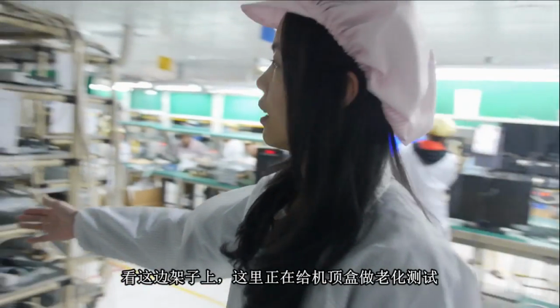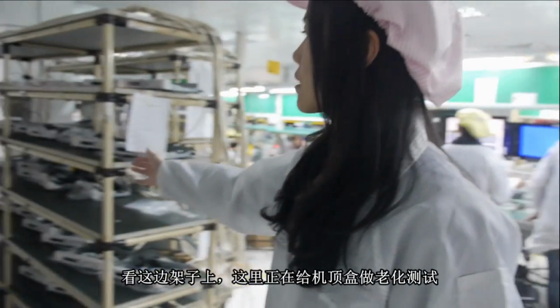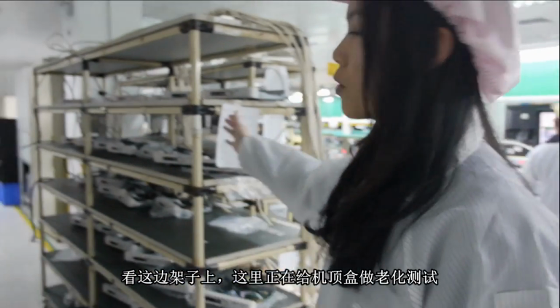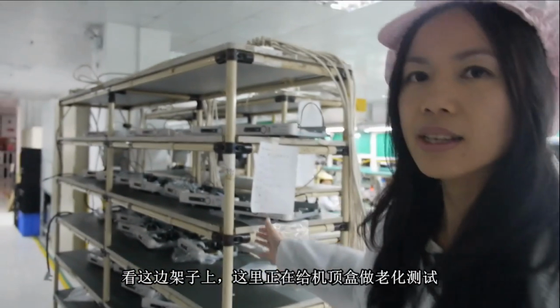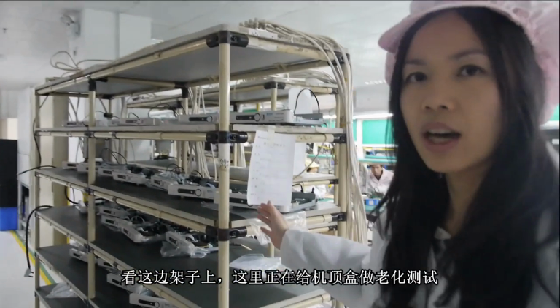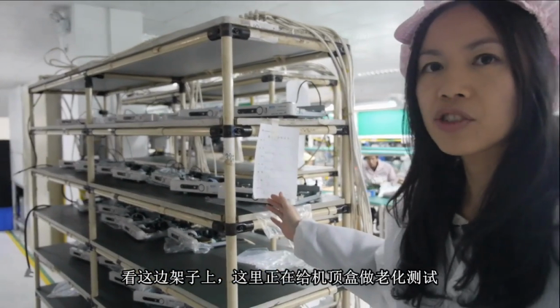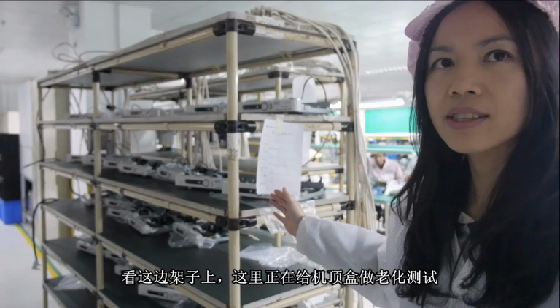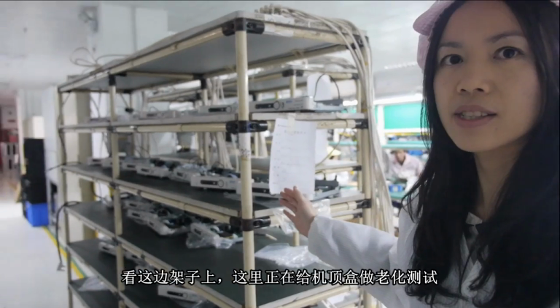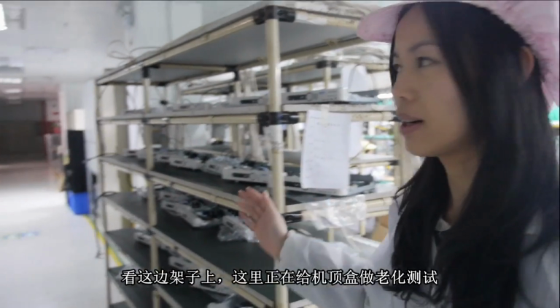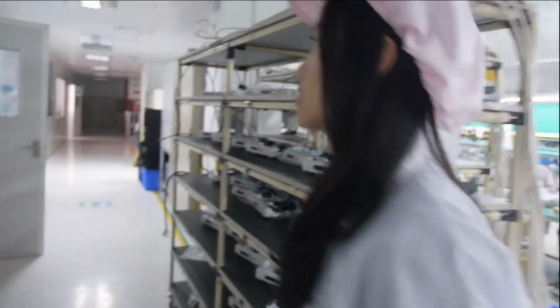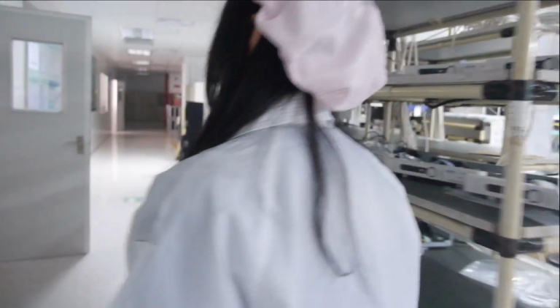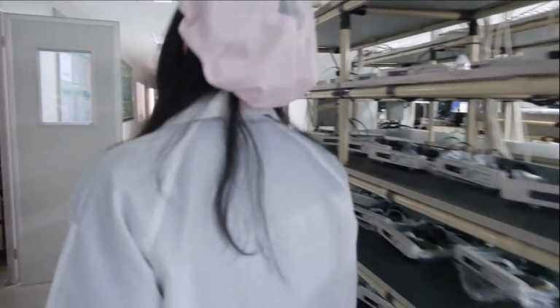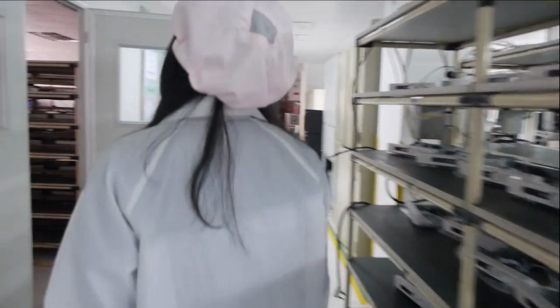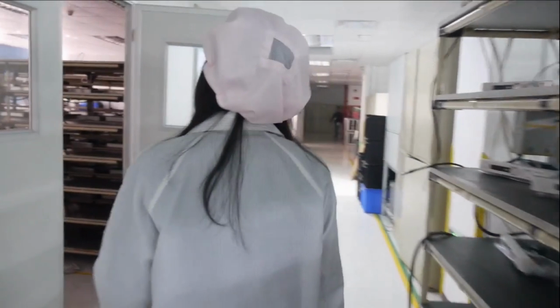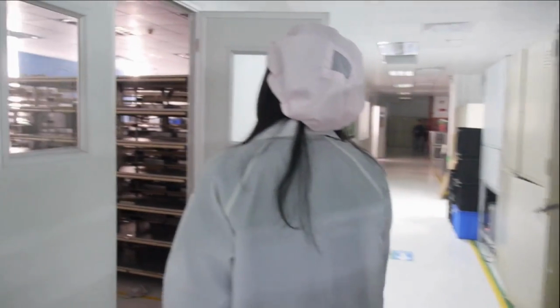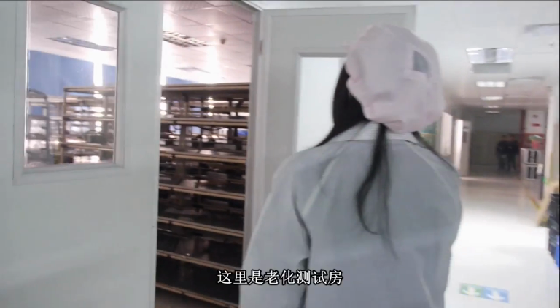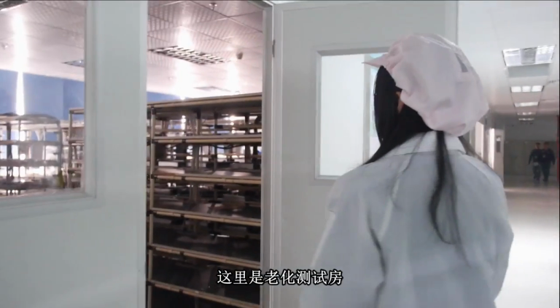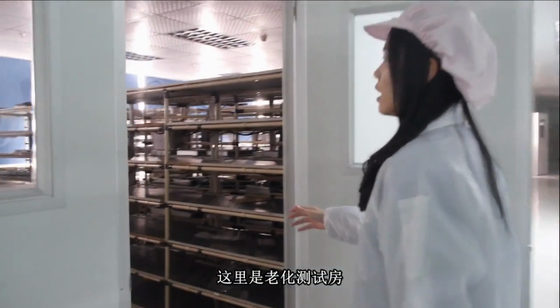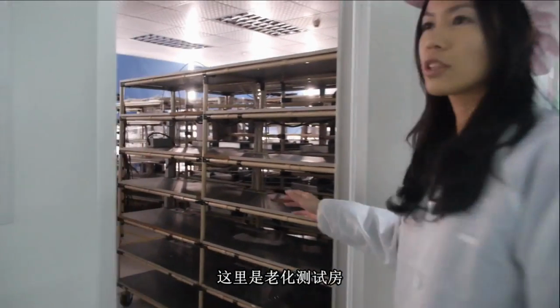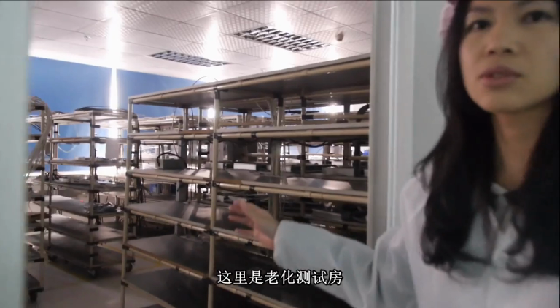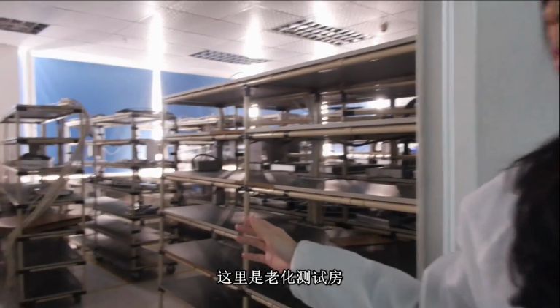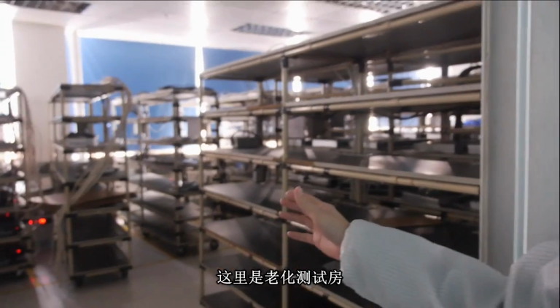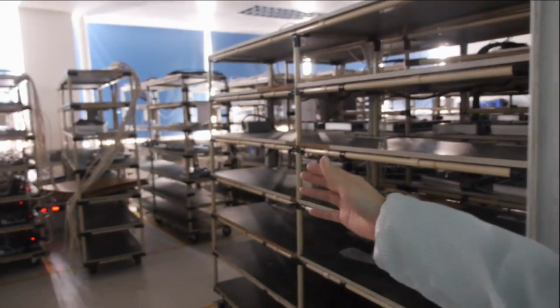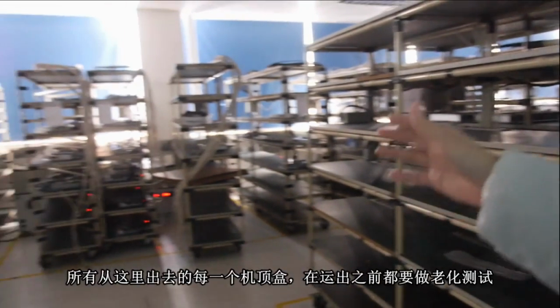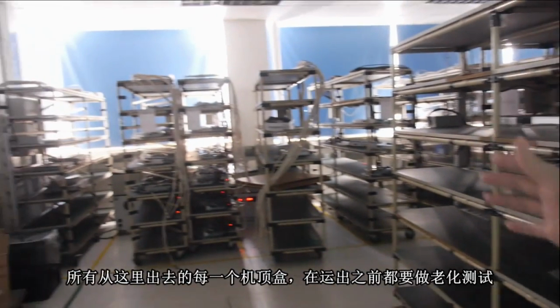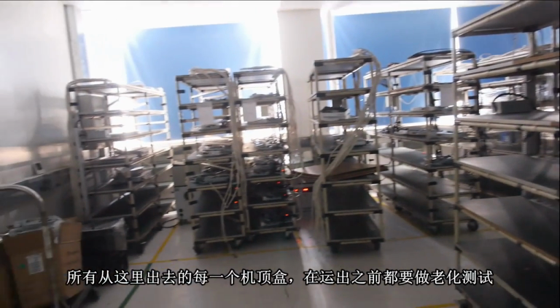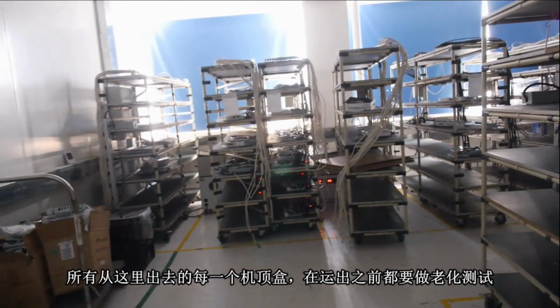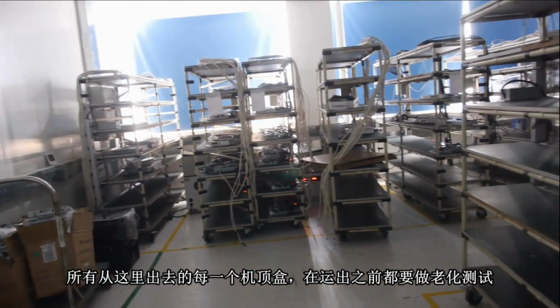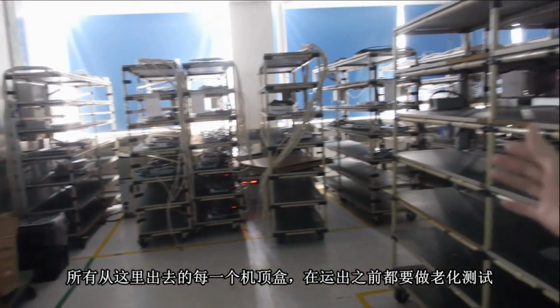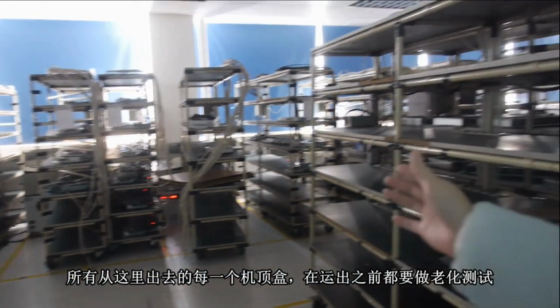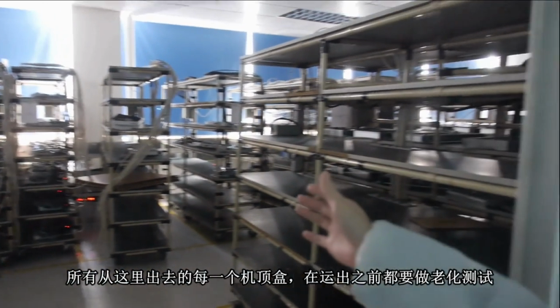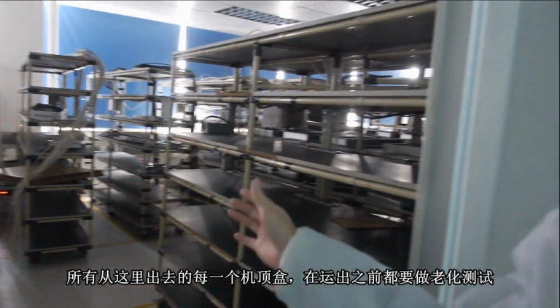This area is the aging test for the set-top boxes. Here is the aging test room — all boxes must go through the aging test before shipment.